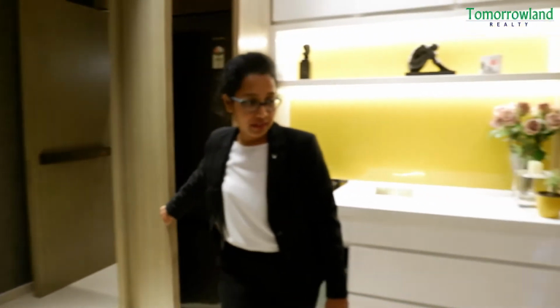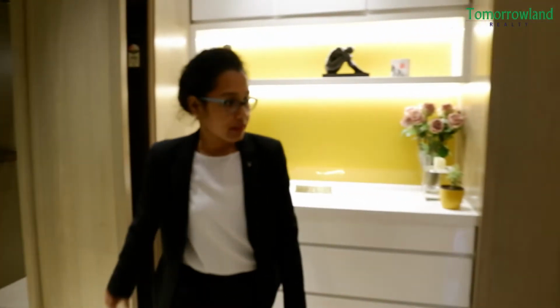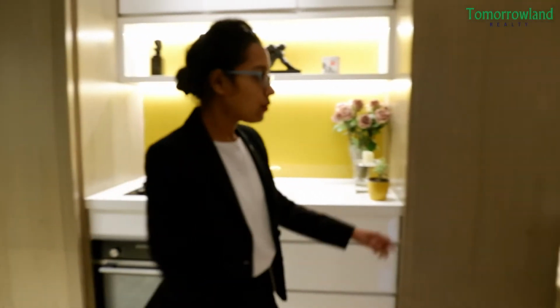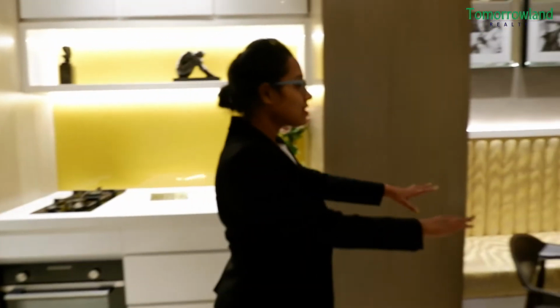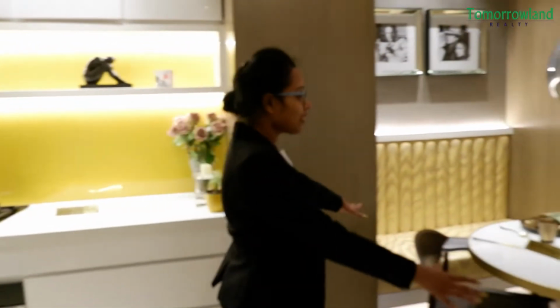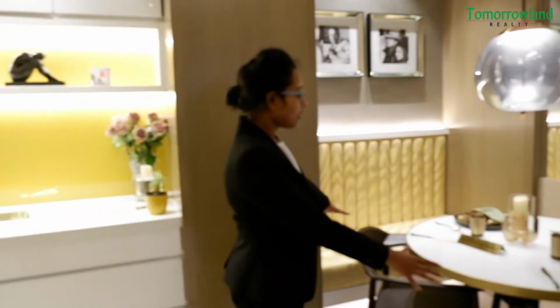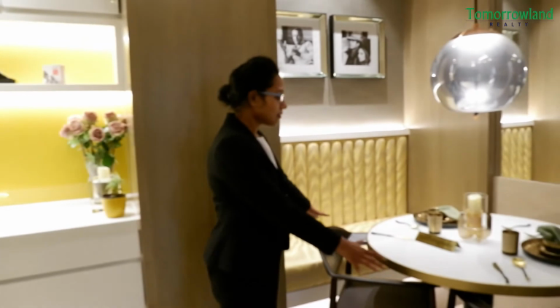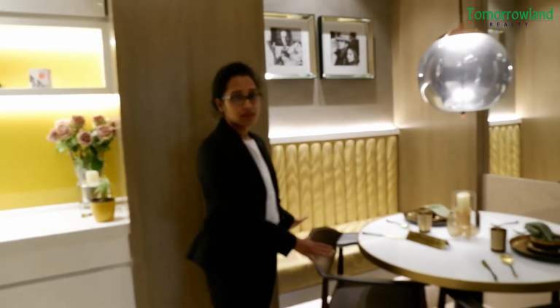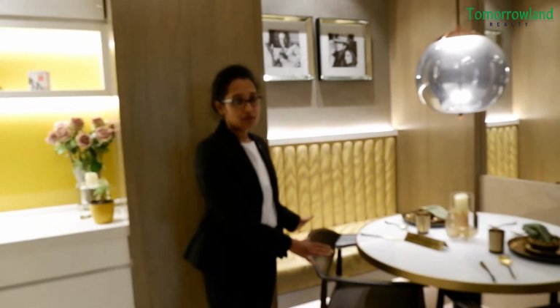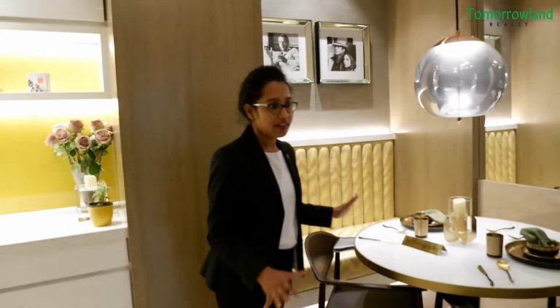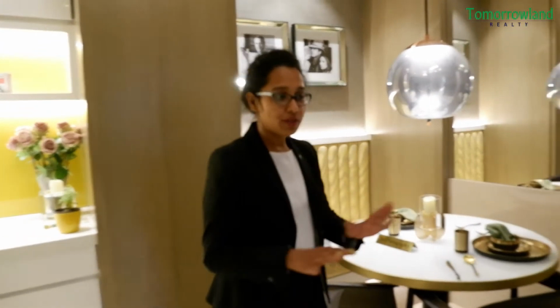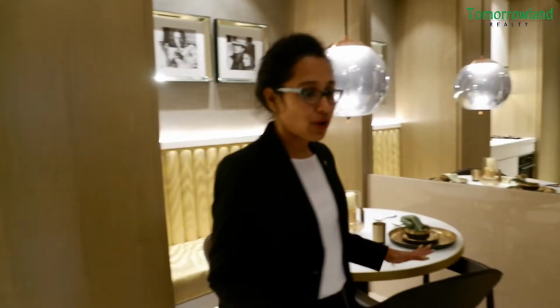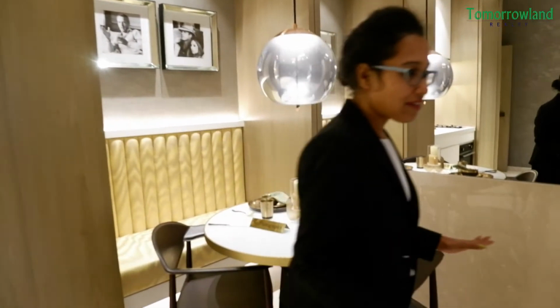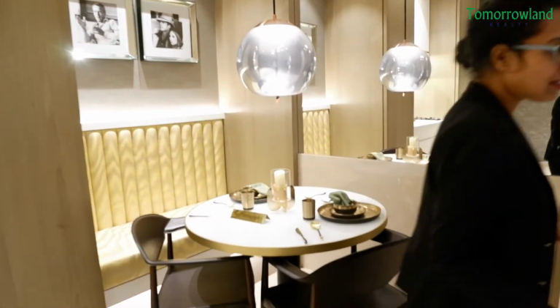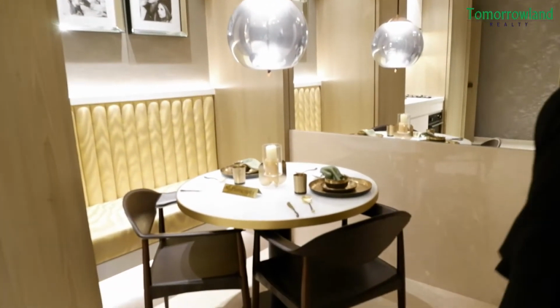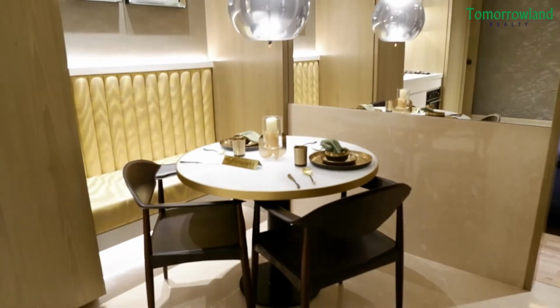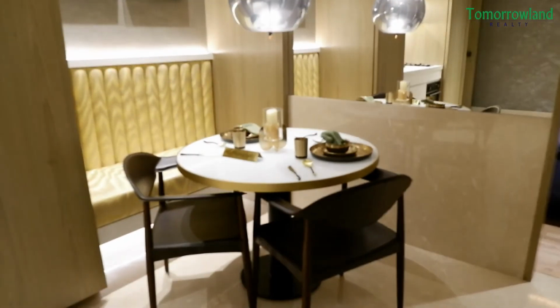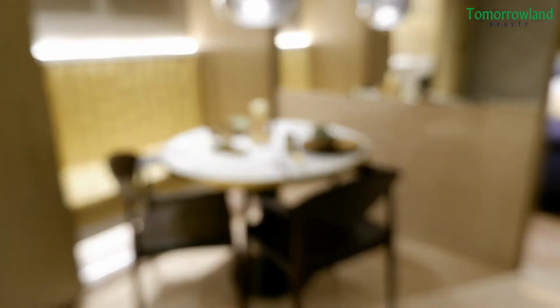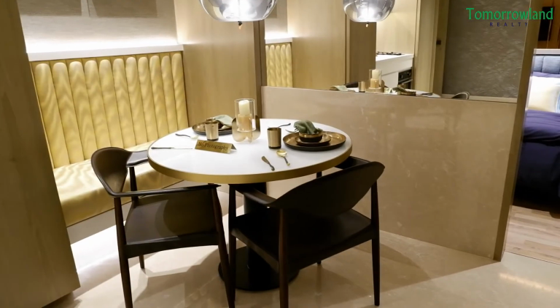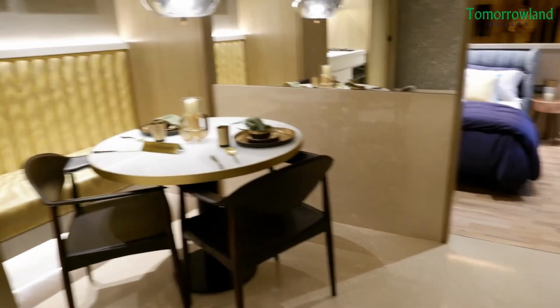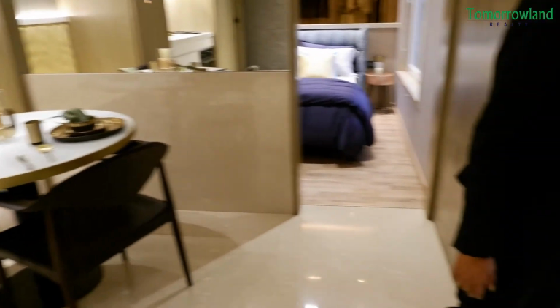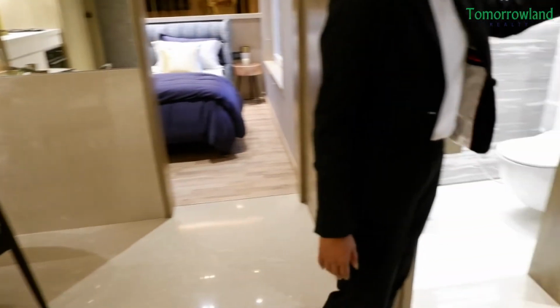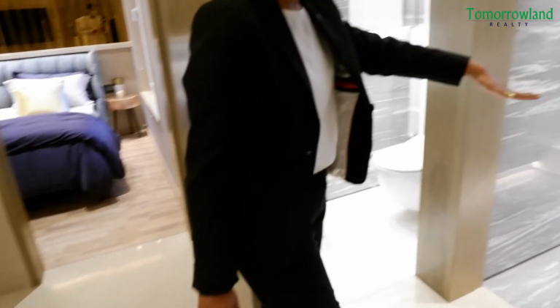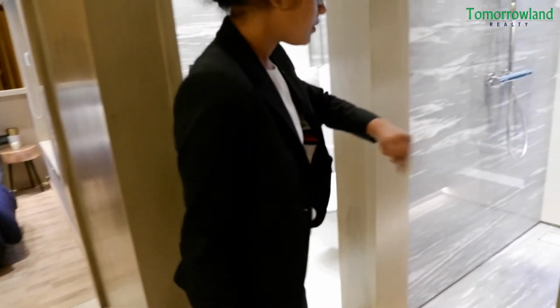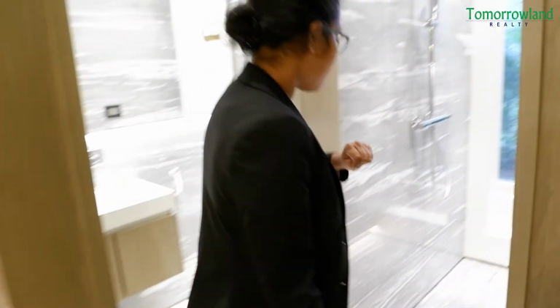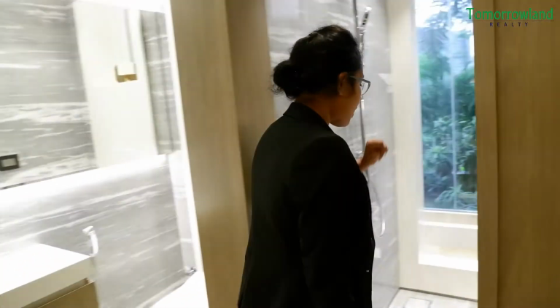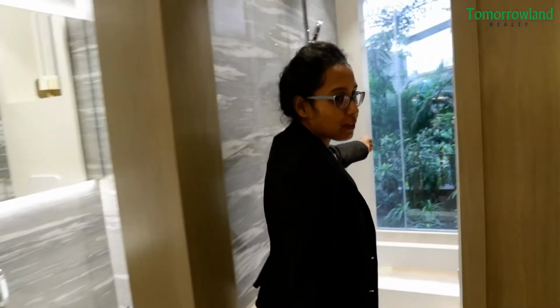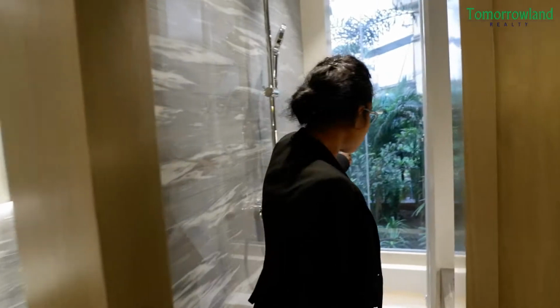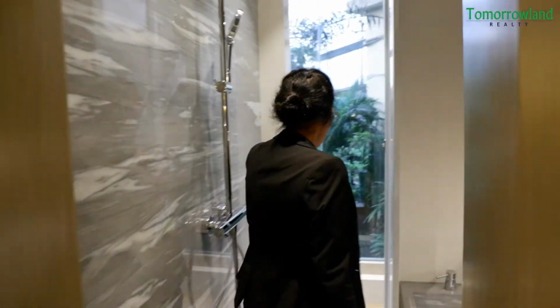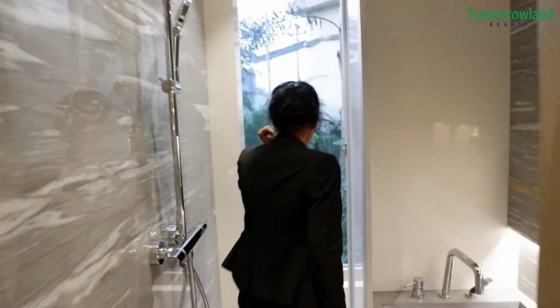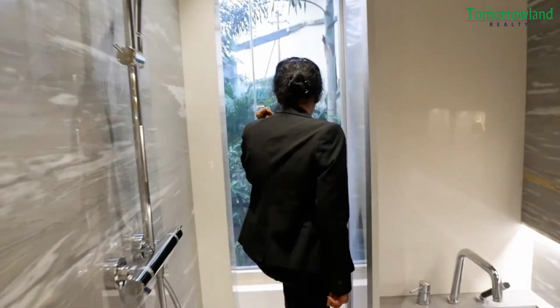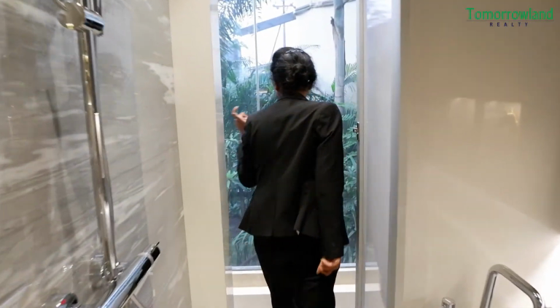Here is my dining area. We have been trying to adjust almost everything. Coming here, this is my toilet and bathroom. And further, if you see, we also have the dry bathroom space.